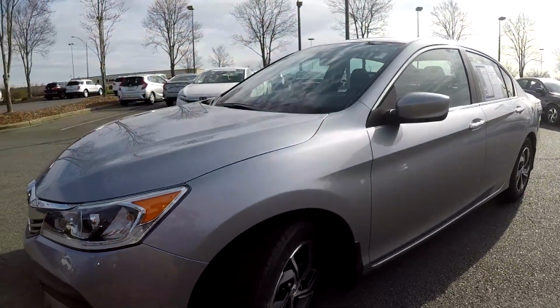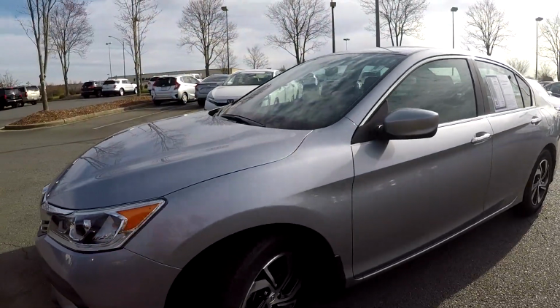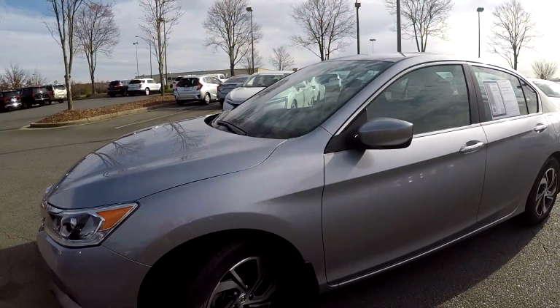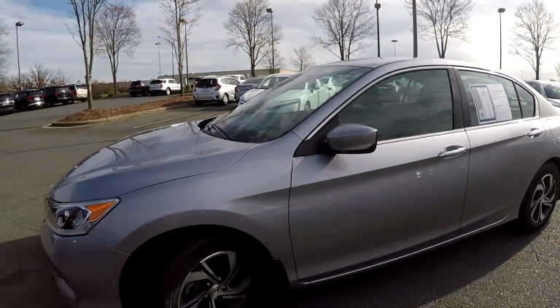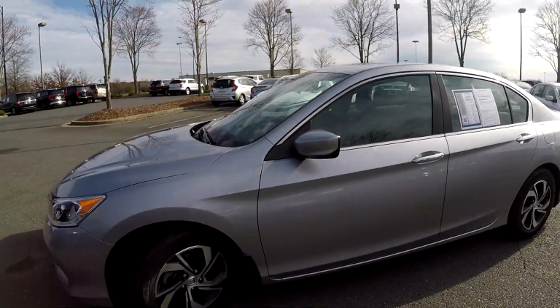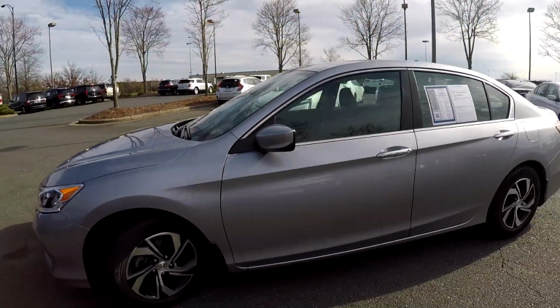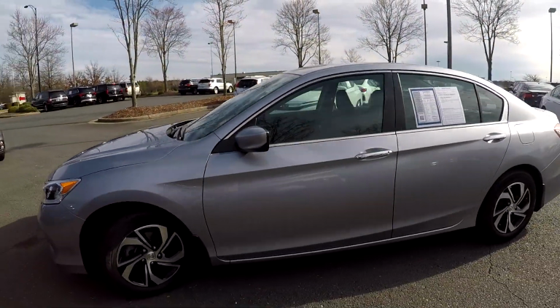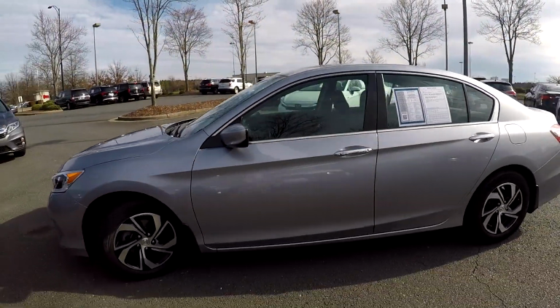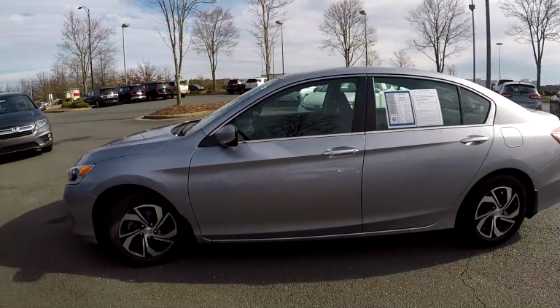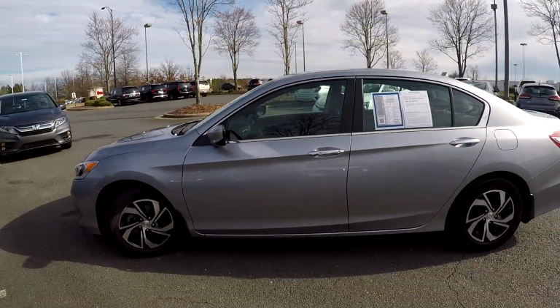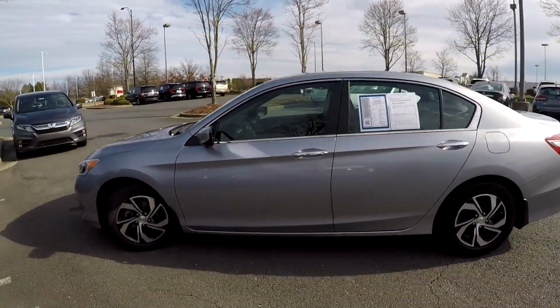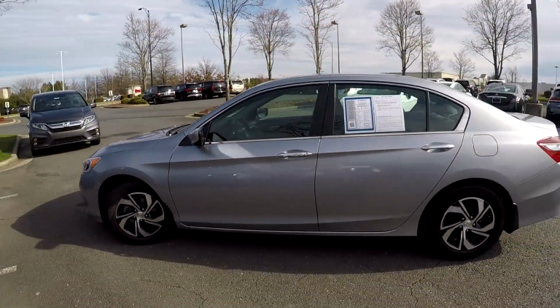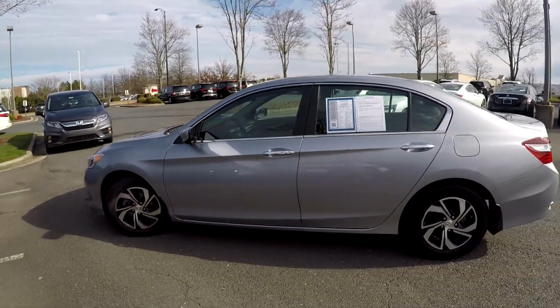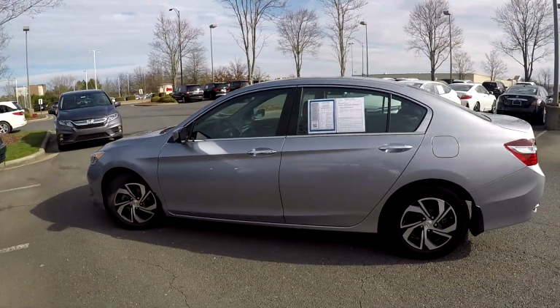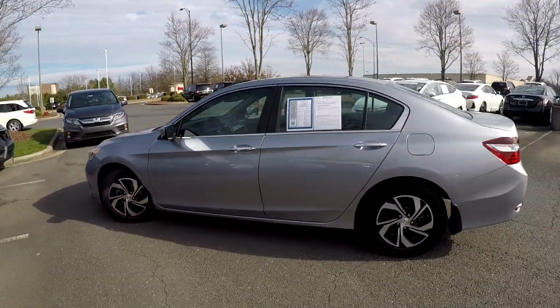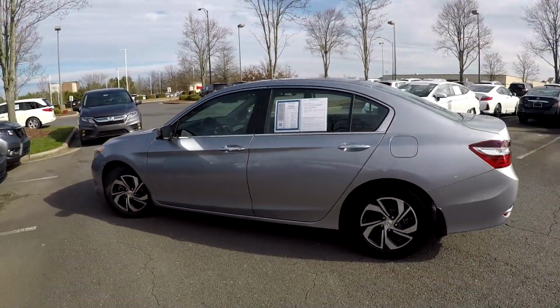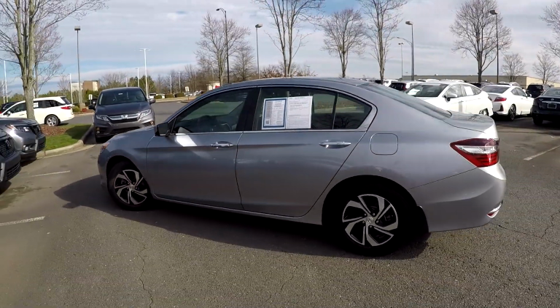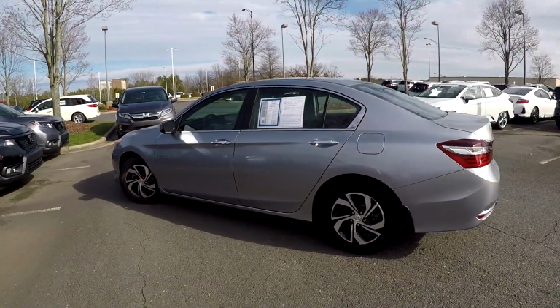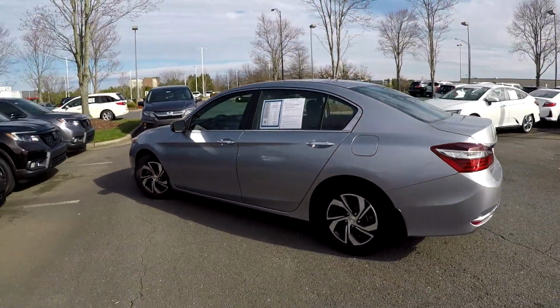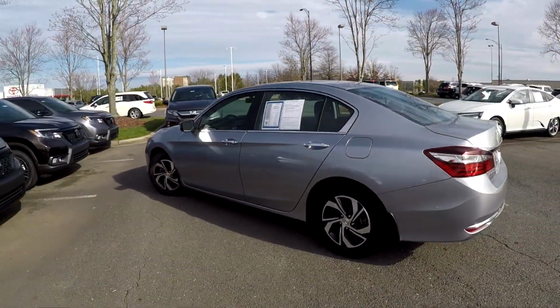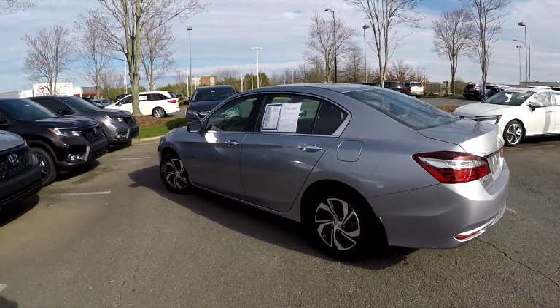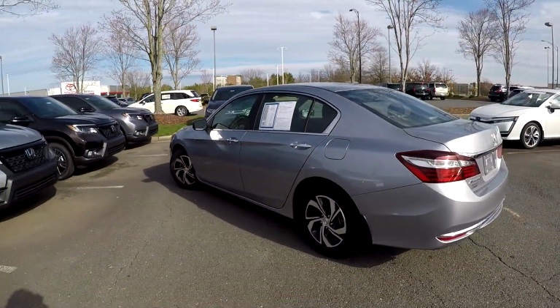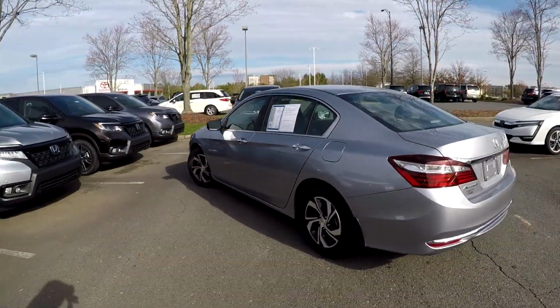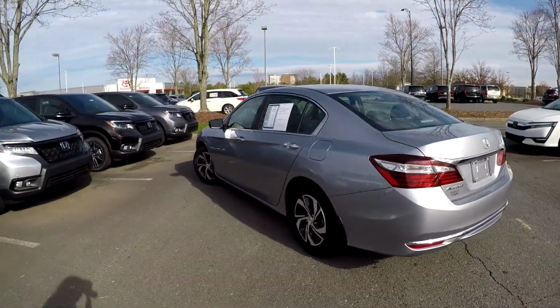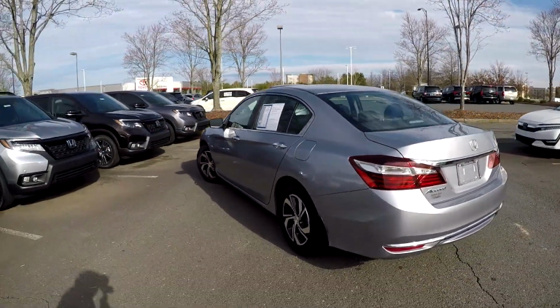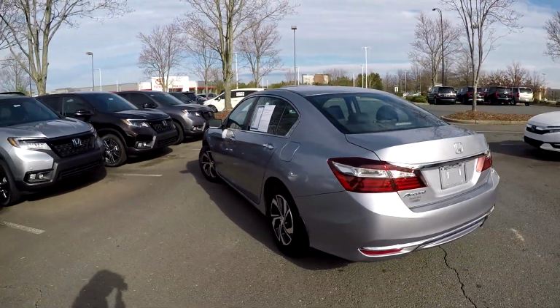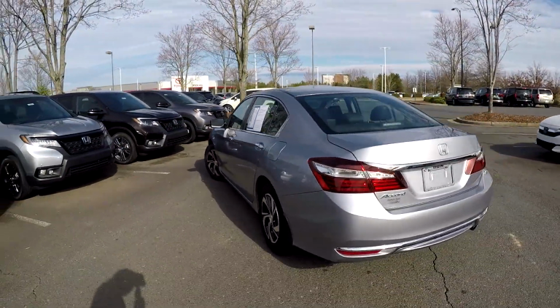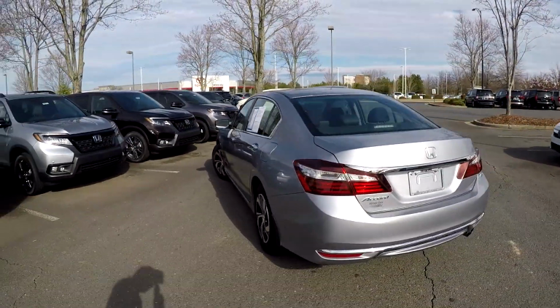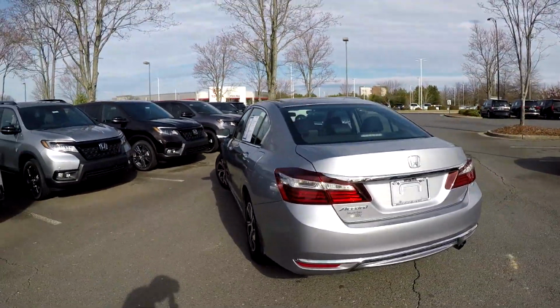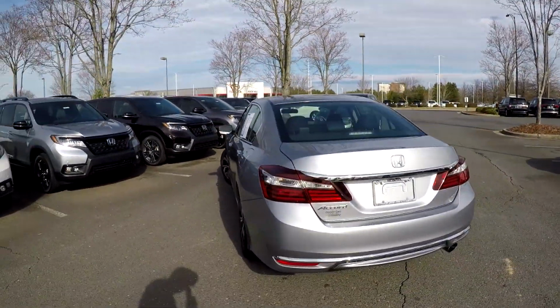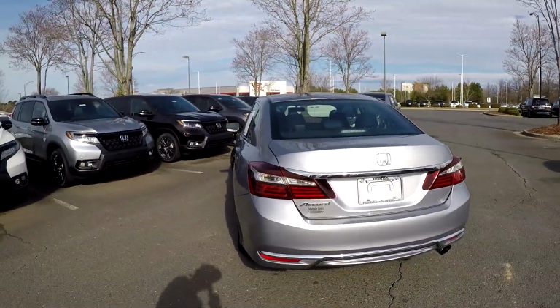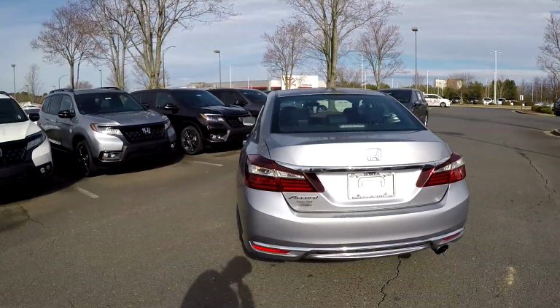Going to back out now and go around the rest of this car, looking for any damages, any scratches, scrapes, dings, anything like that that may stand out as you're going around here. Everything's looking good.